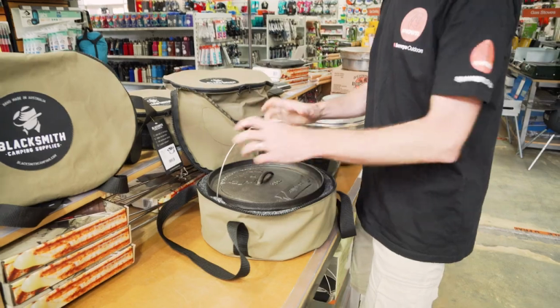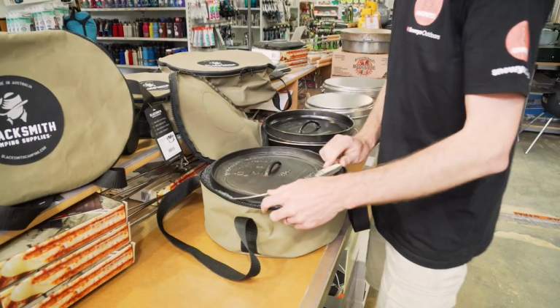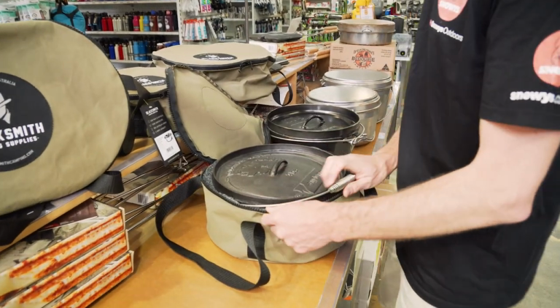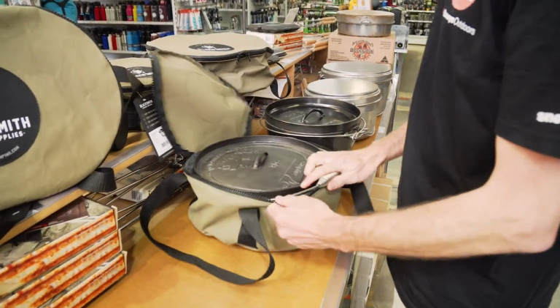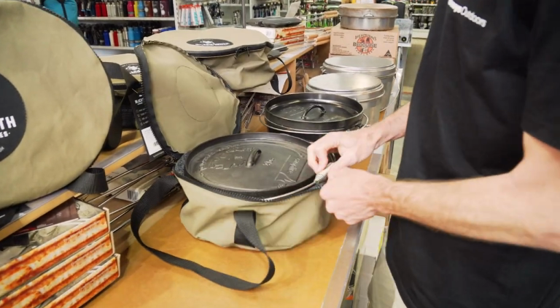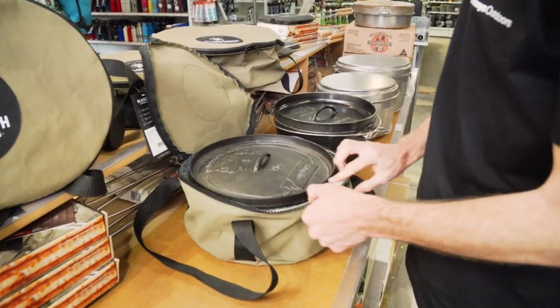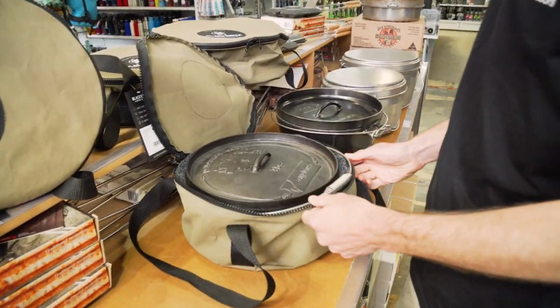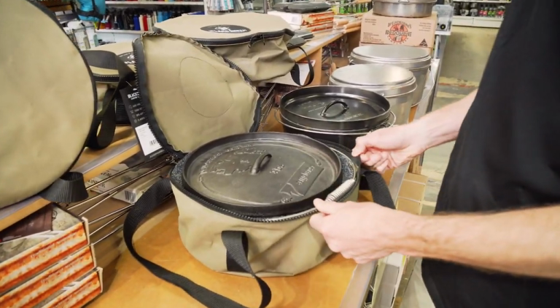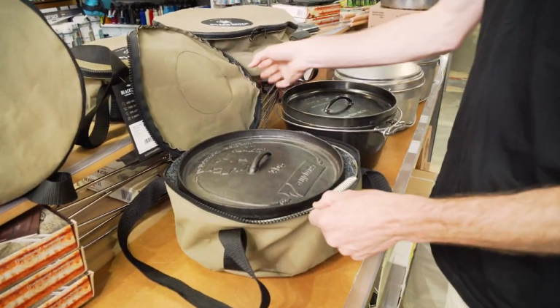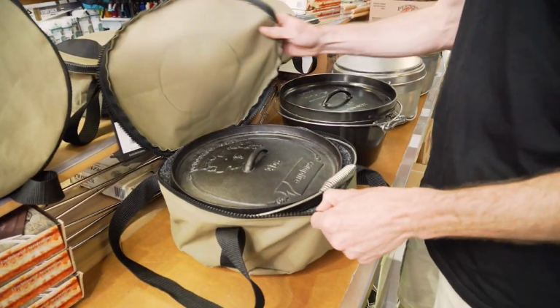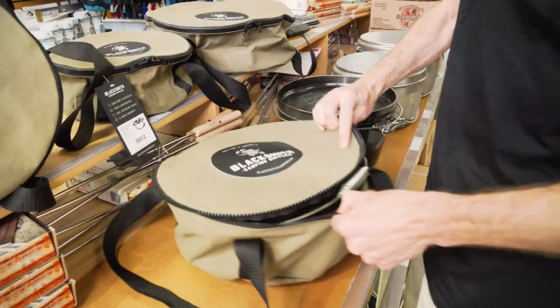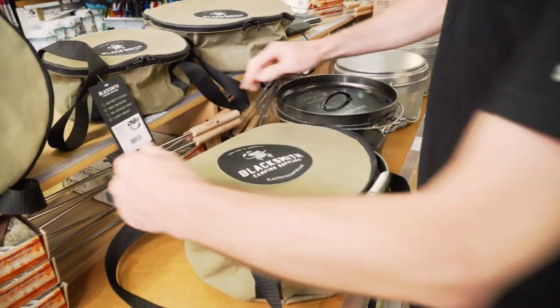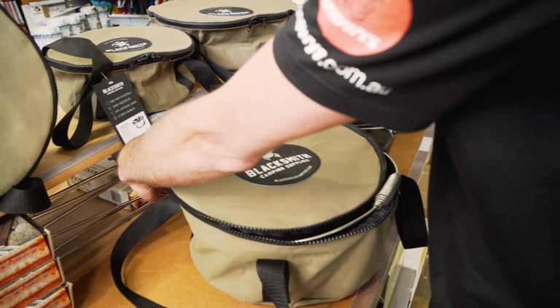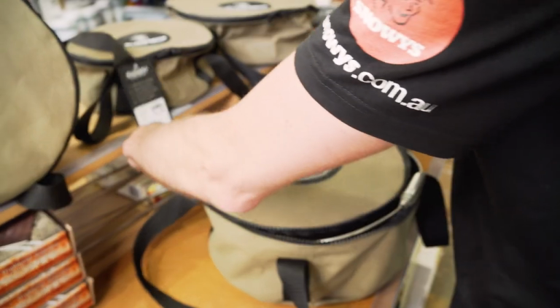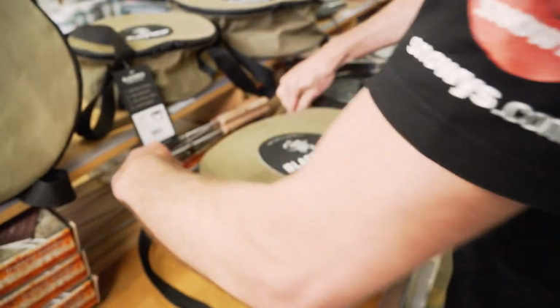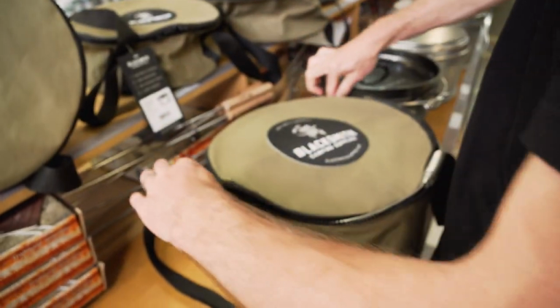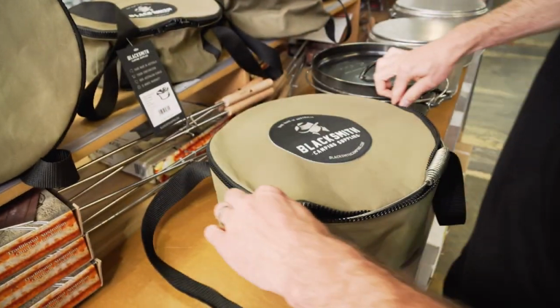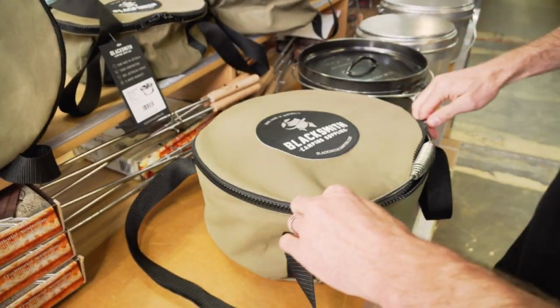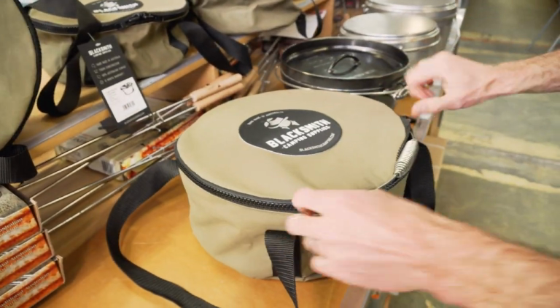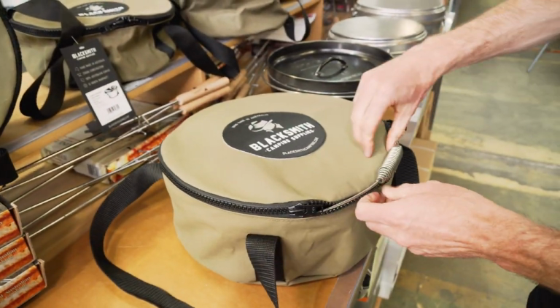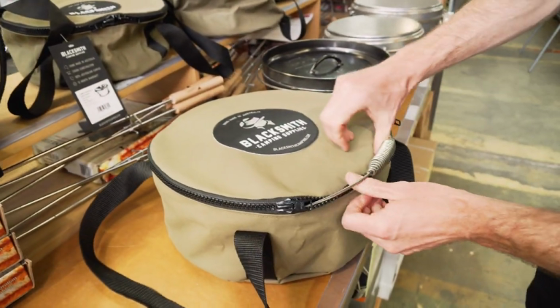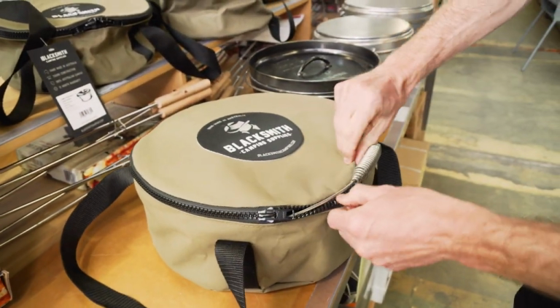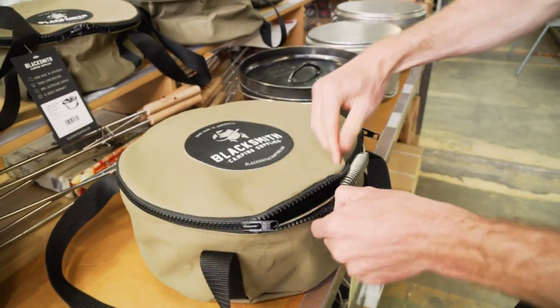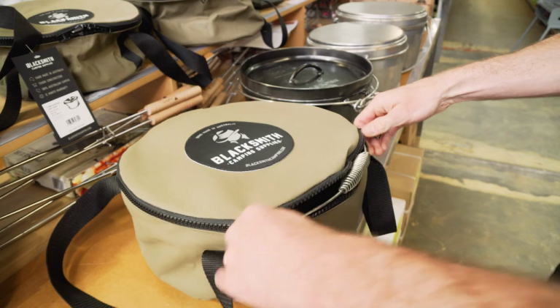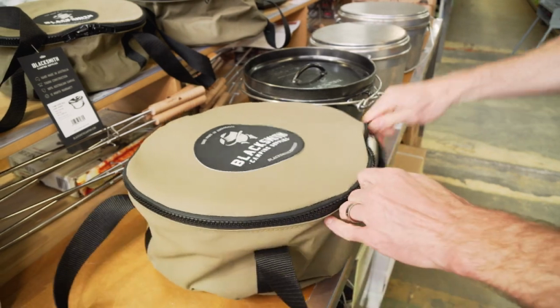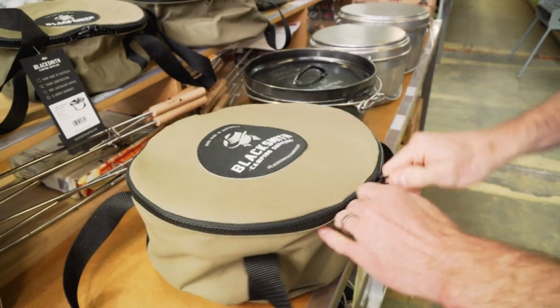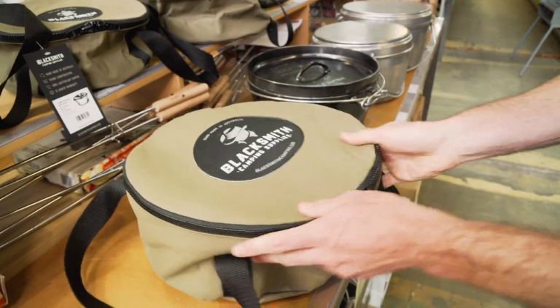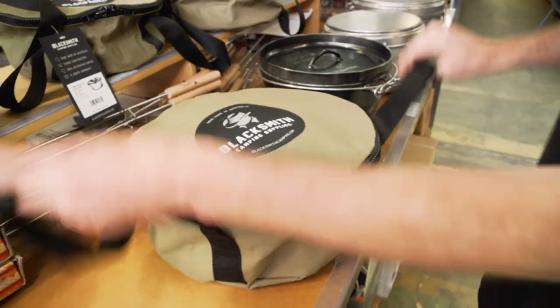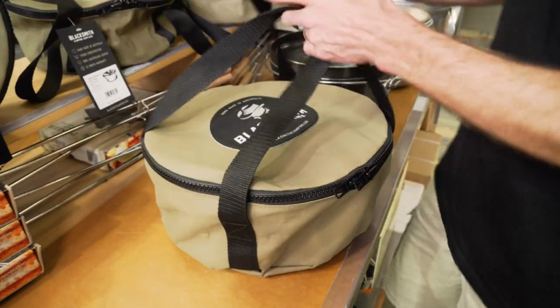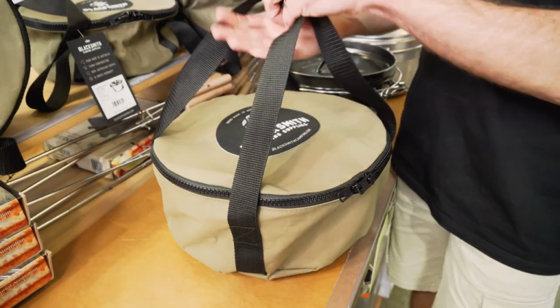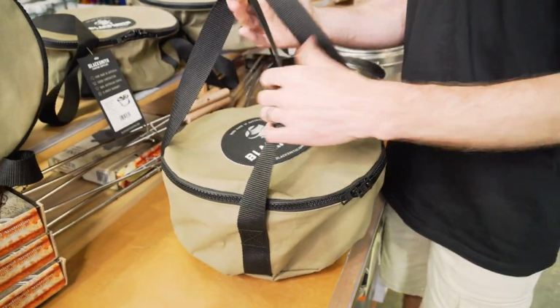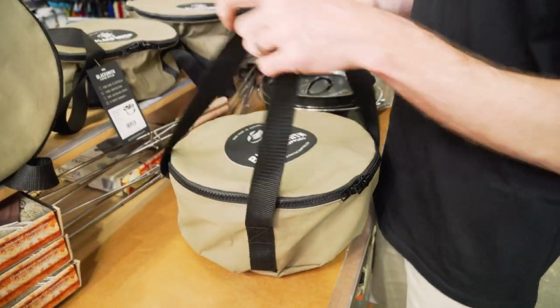The top zips up easily too. They've allowed just enough space to tuck the handle in the sides. There are two zippers on the top, one on both sides, so you can pull it right around the front. It all tucks in nice and easily so that it fits comfortably inside the bag.